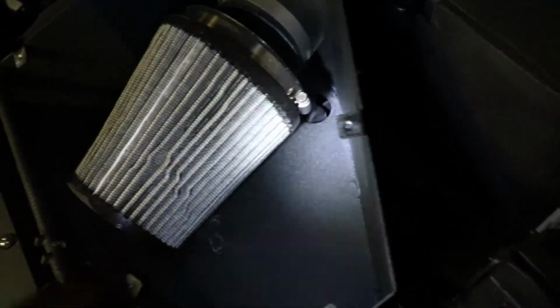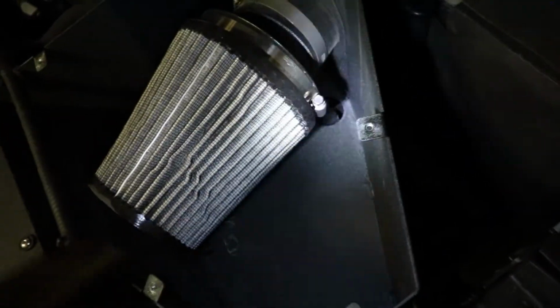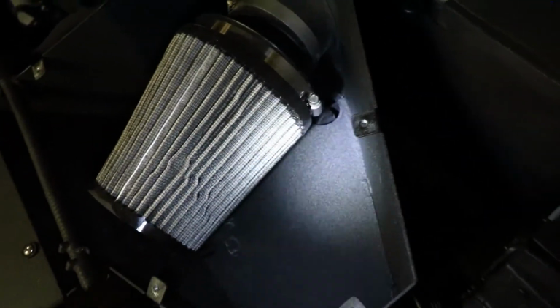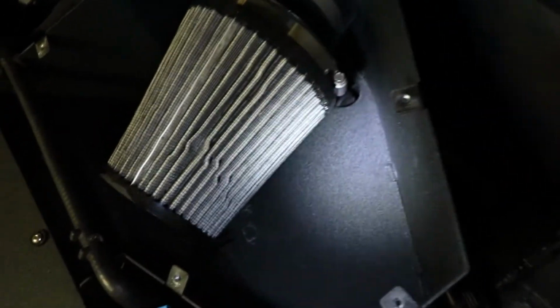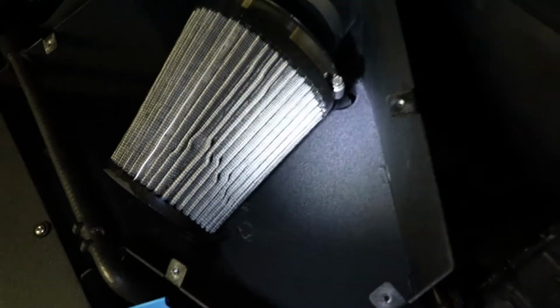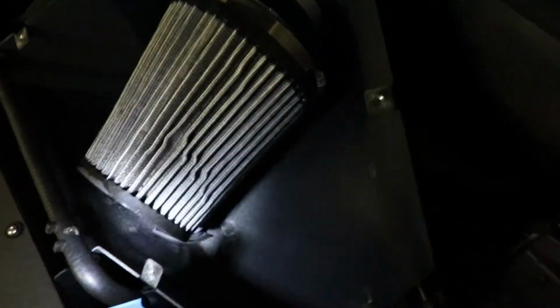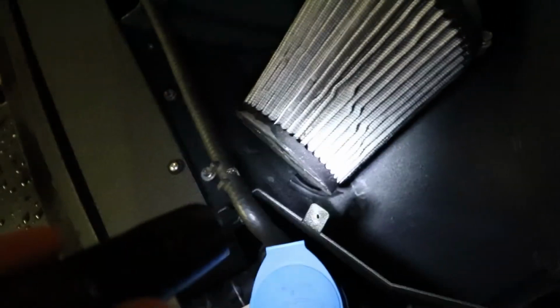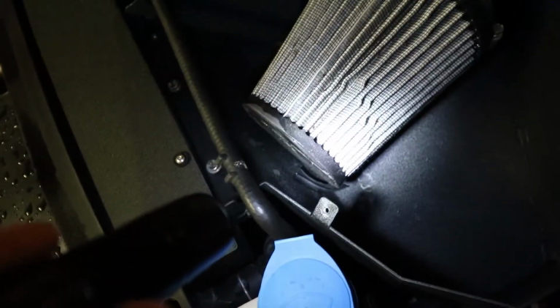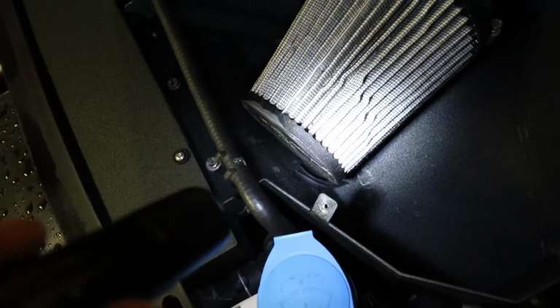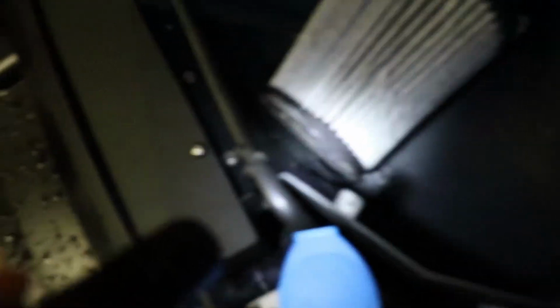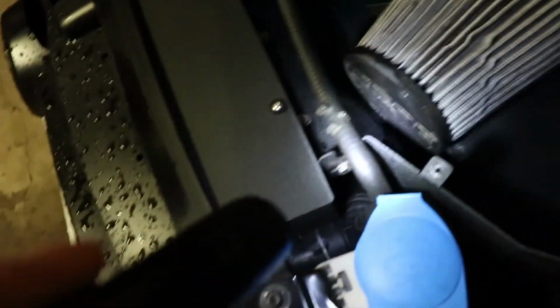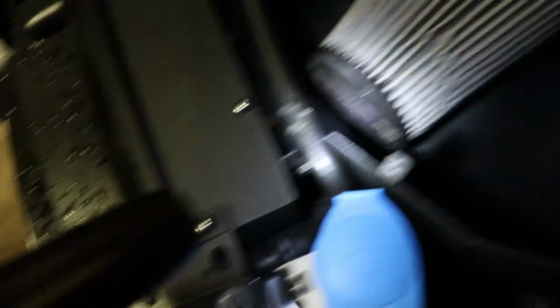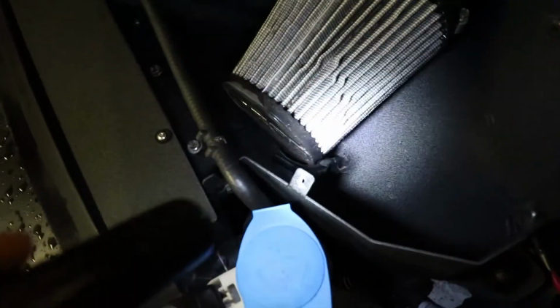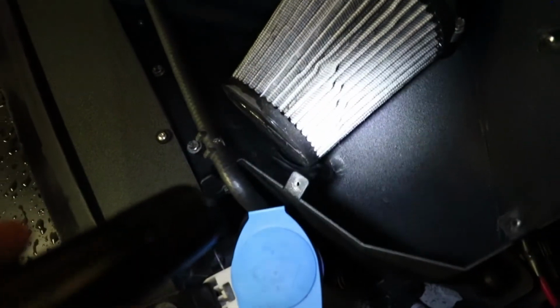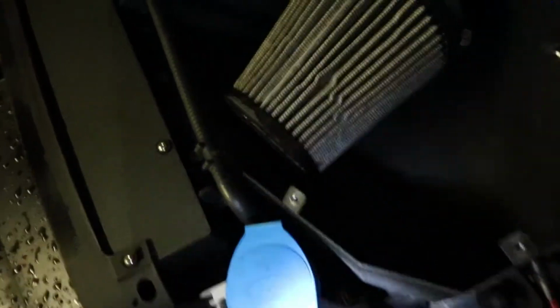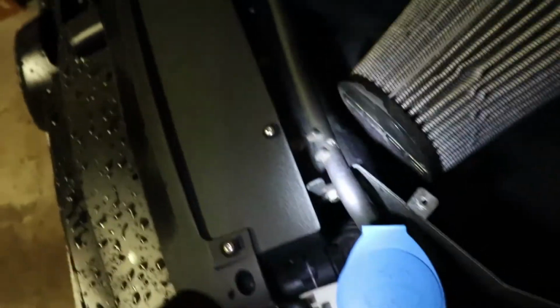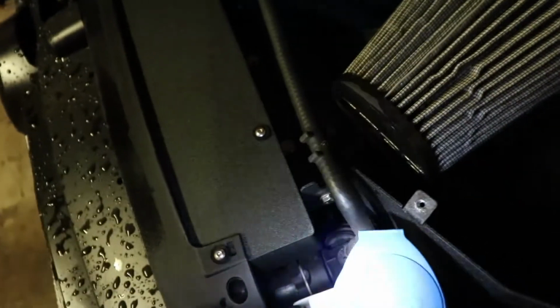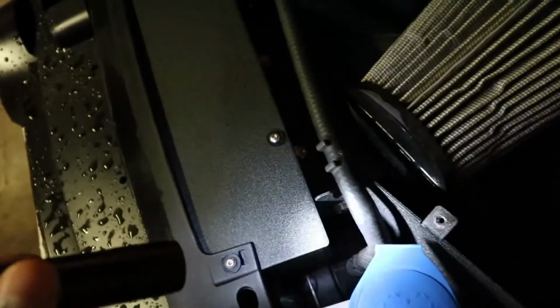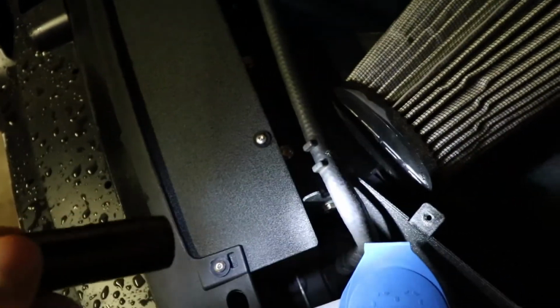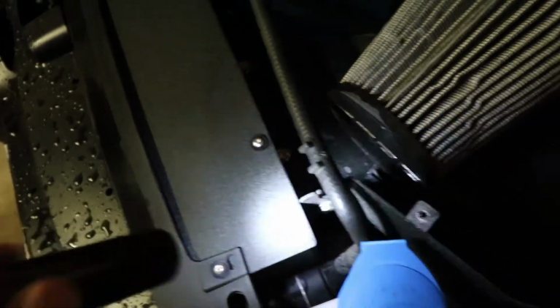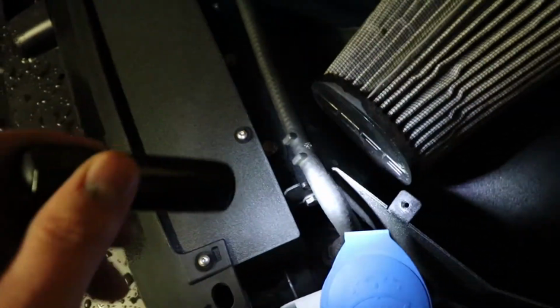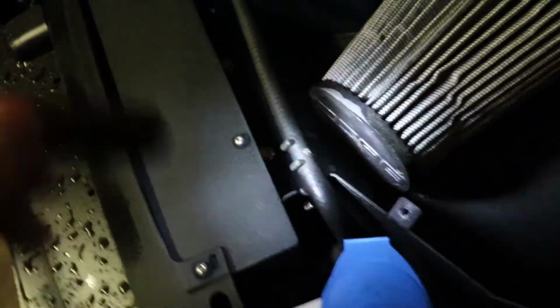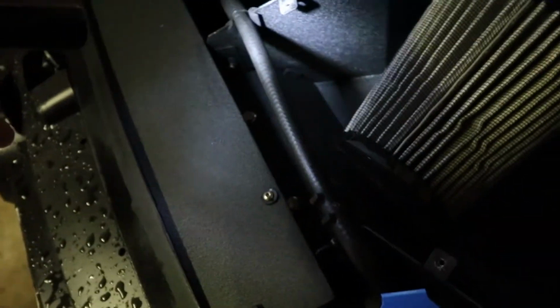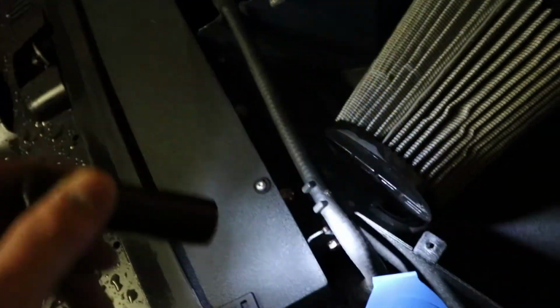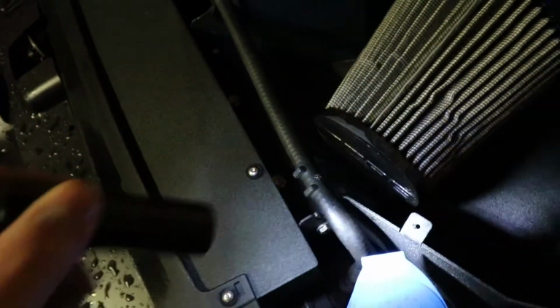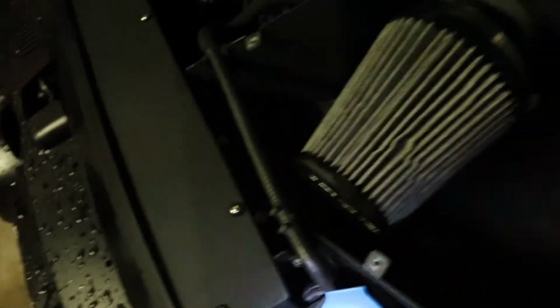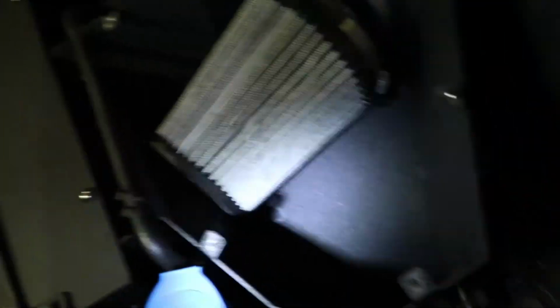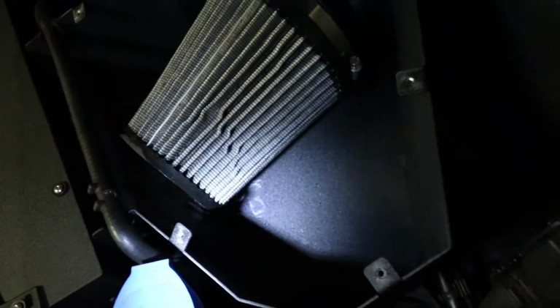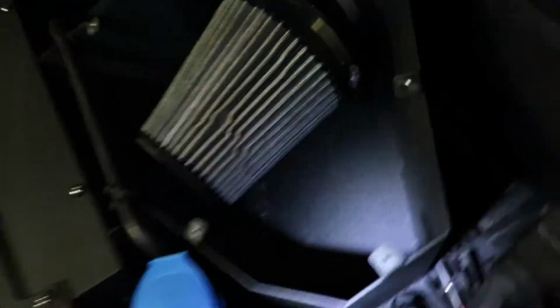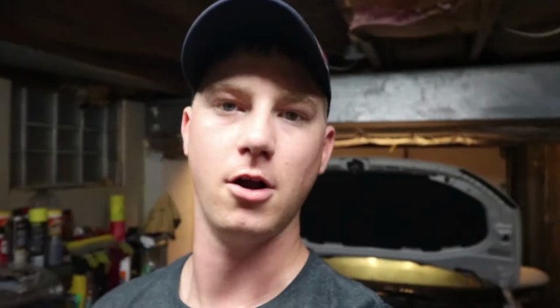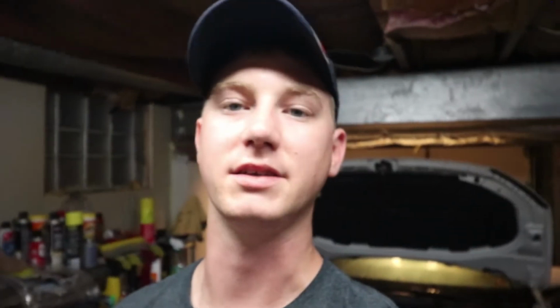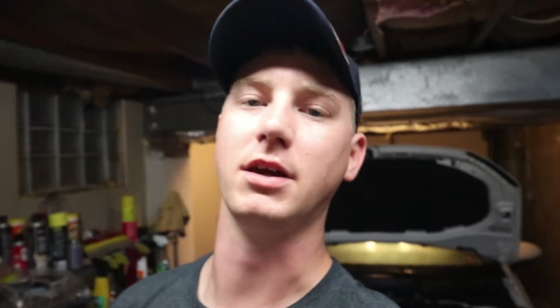Hey, look — there's one of my little rubber pieces from the coolant line. I'll have to fix that. I hate that that thing falls off every time, and it's always this side, never the other side. Anyhow, I digress.